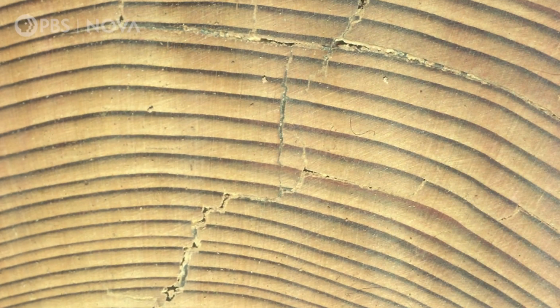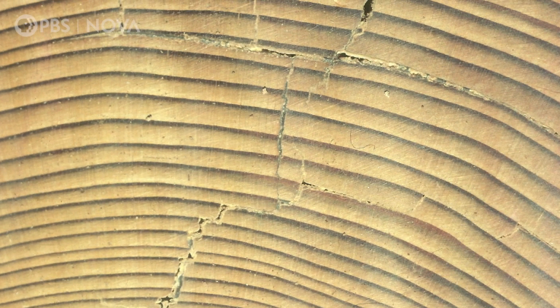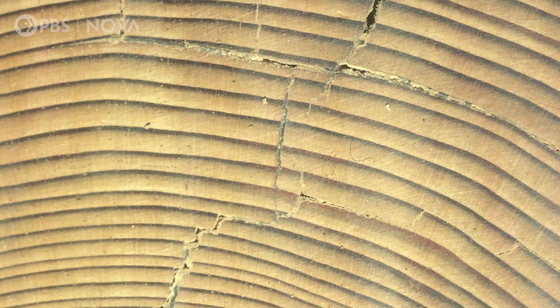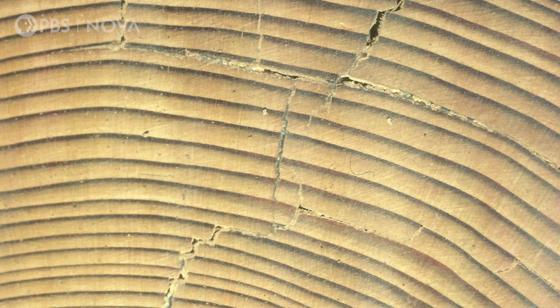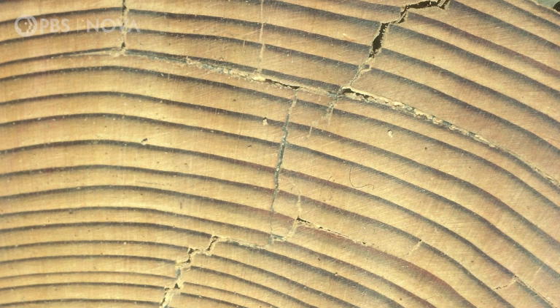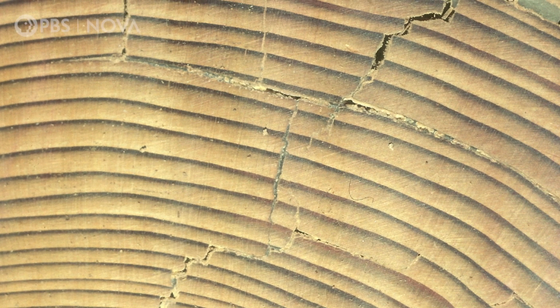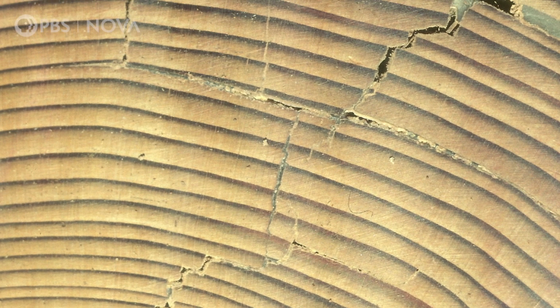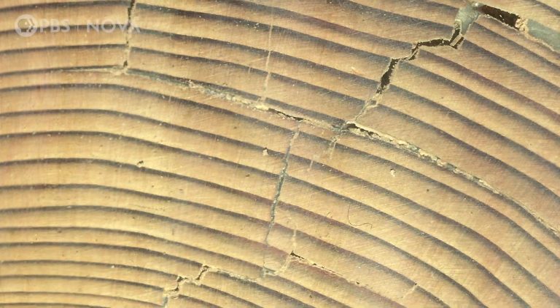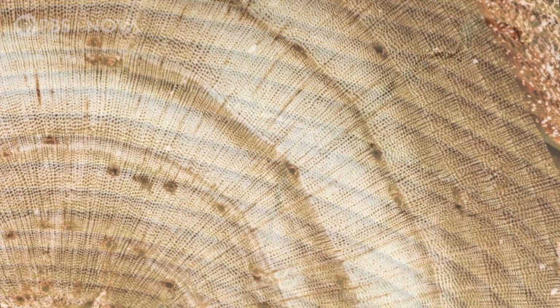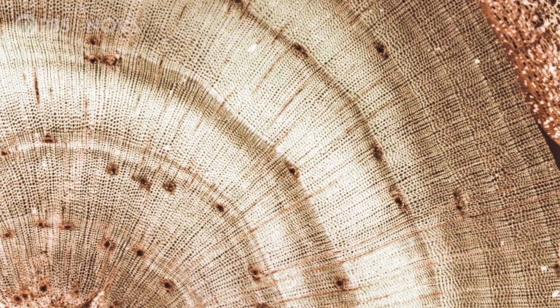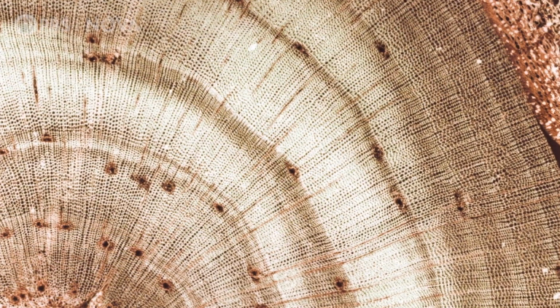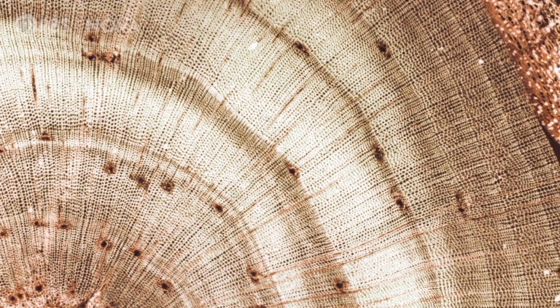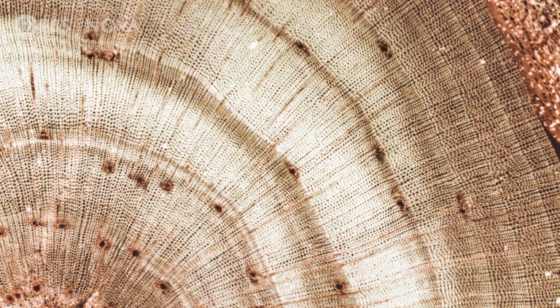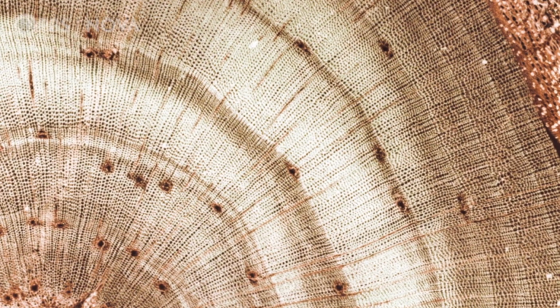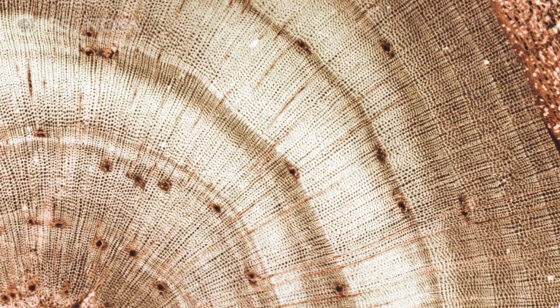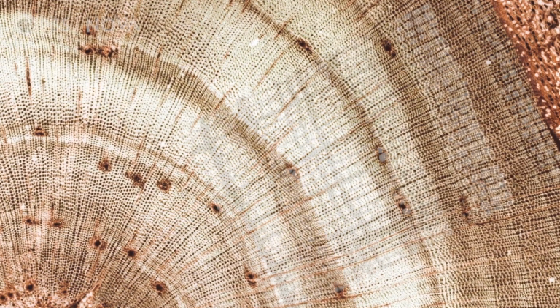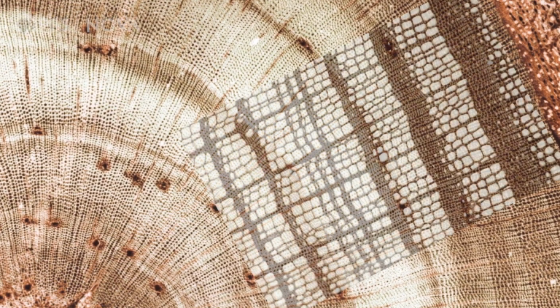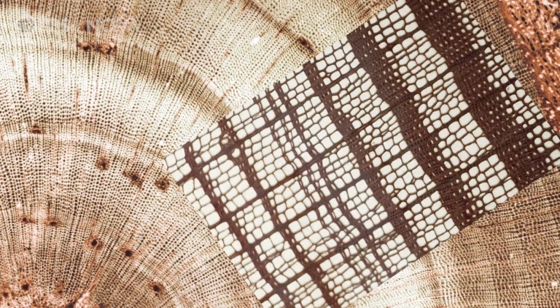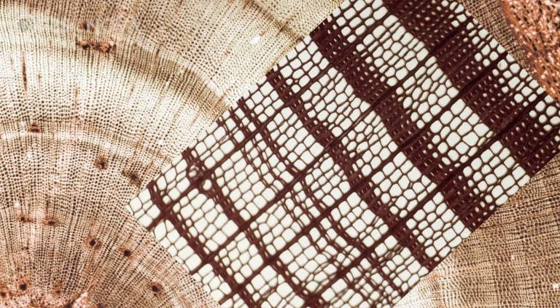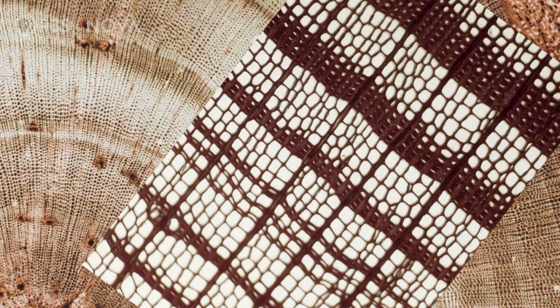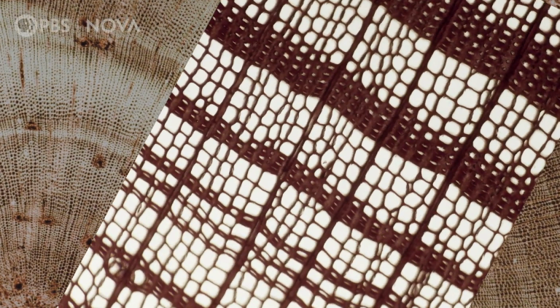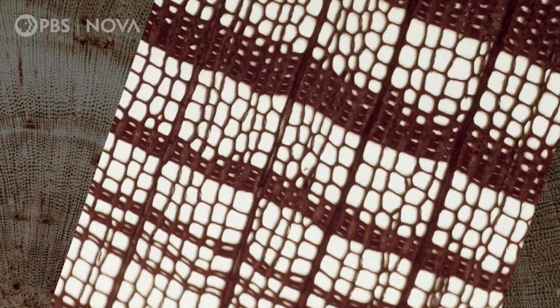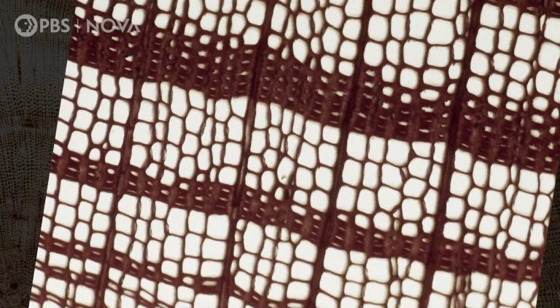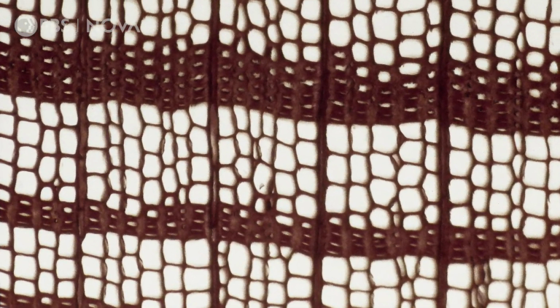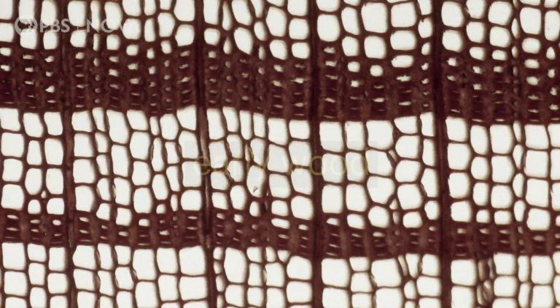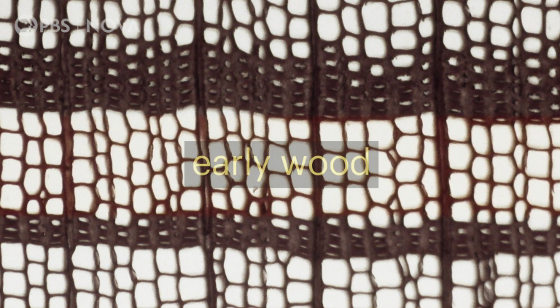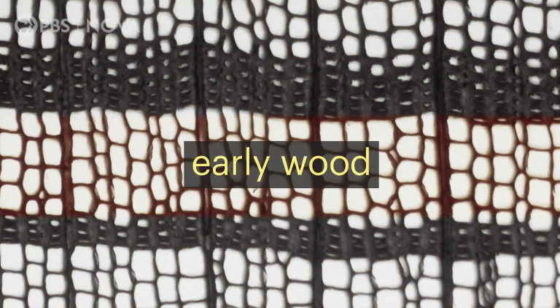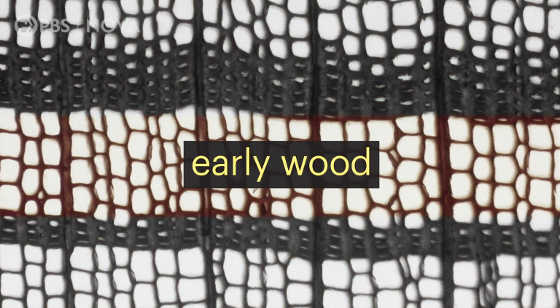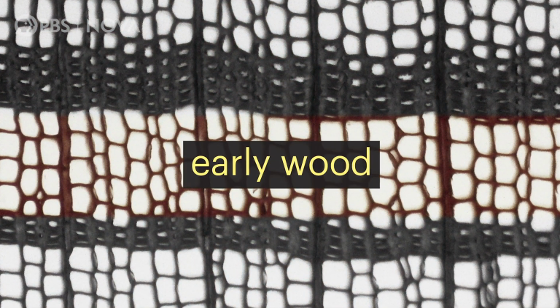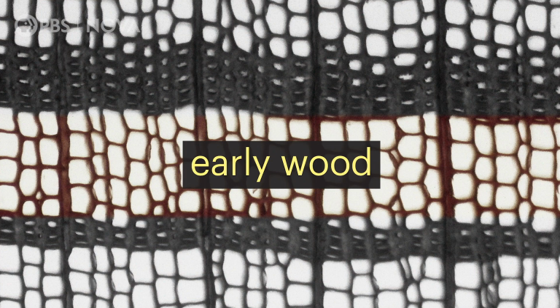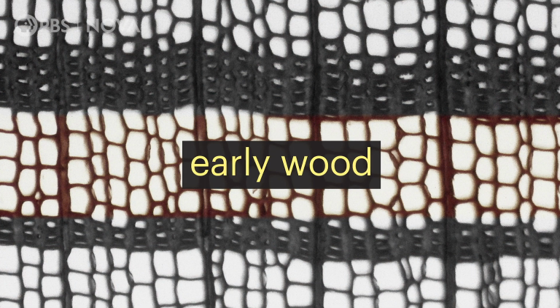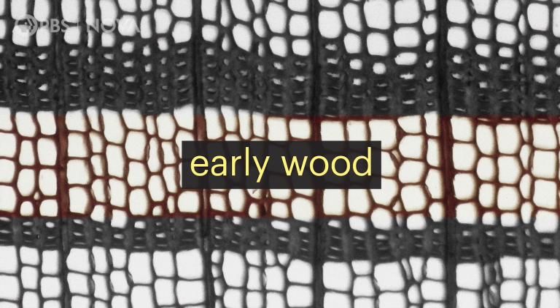Let's take a closer look at how the rings form. Under a microscope, you can actually see the individual cells. During the growing season, the new cells are large and thin-walled. We call this early wood, and it forms the lighter part of the ring.